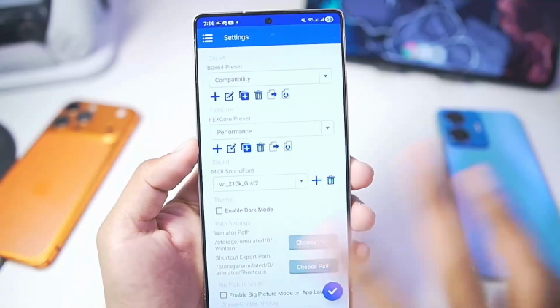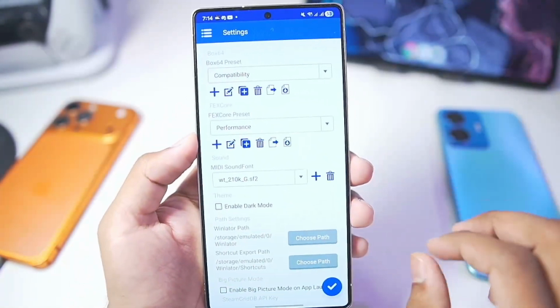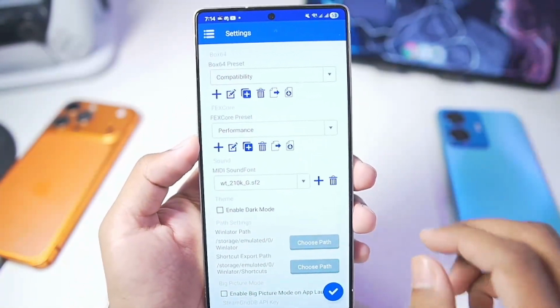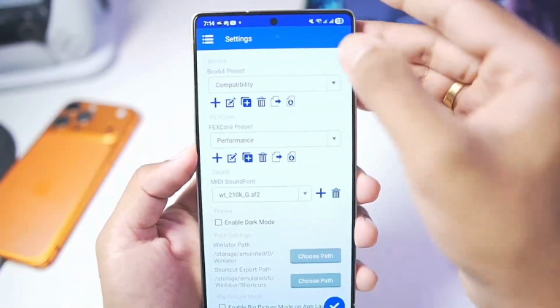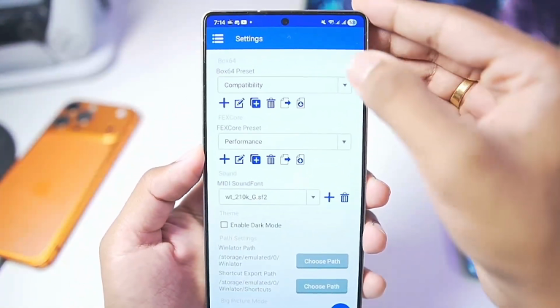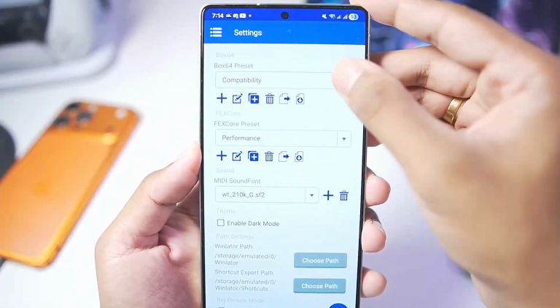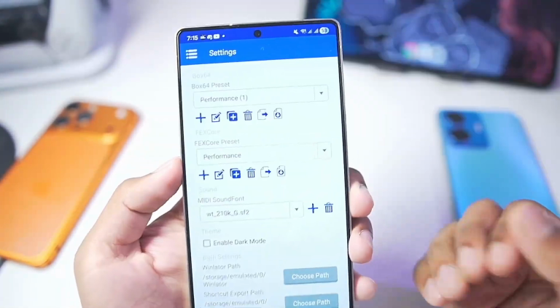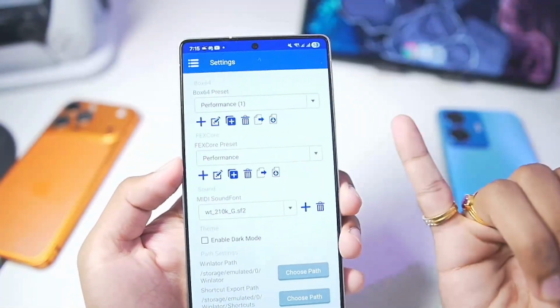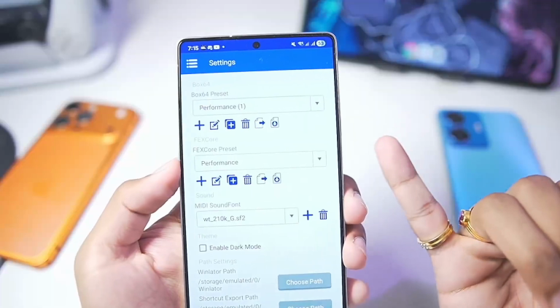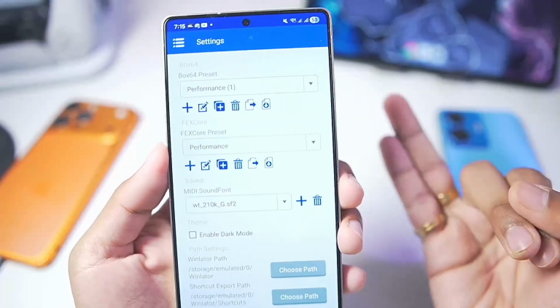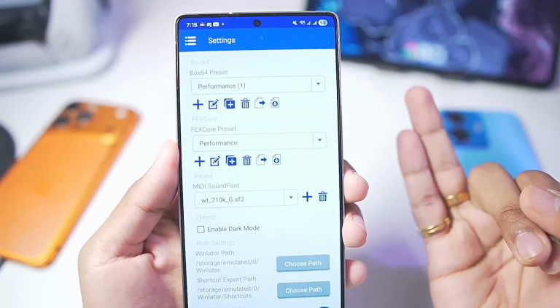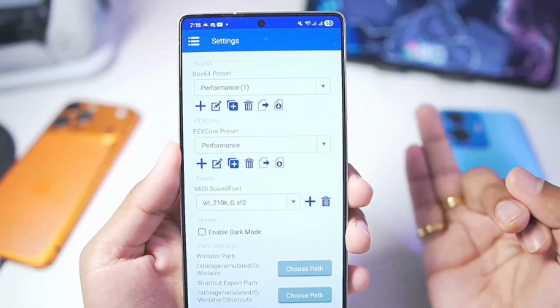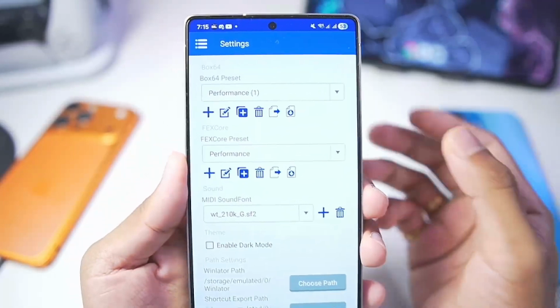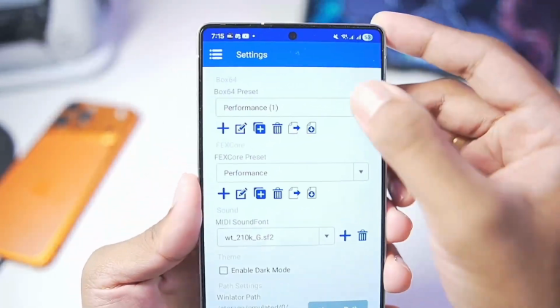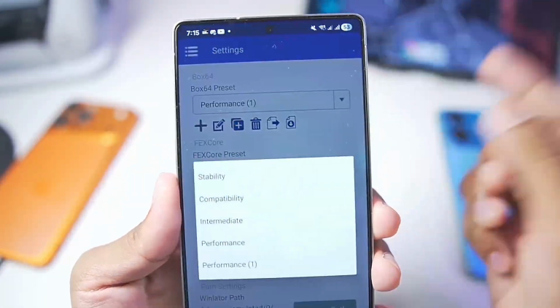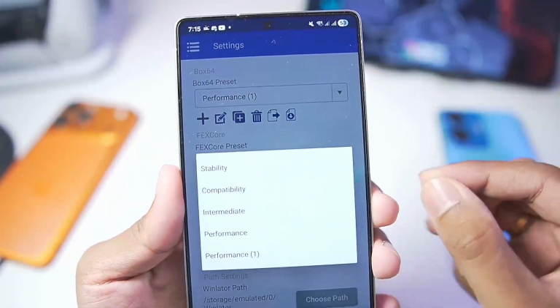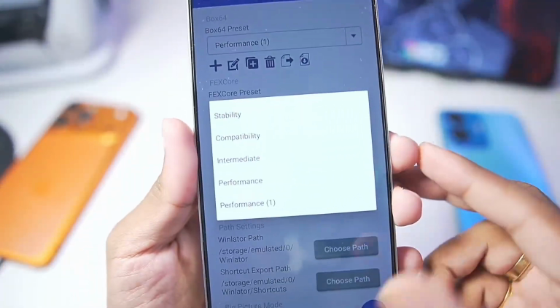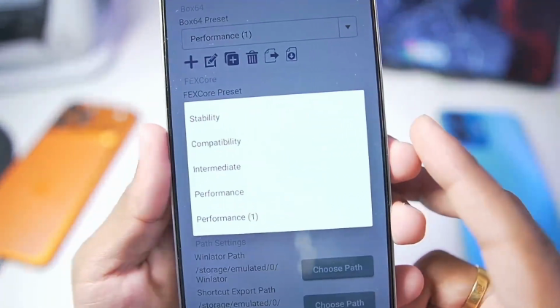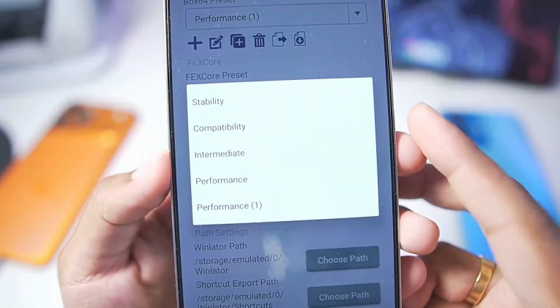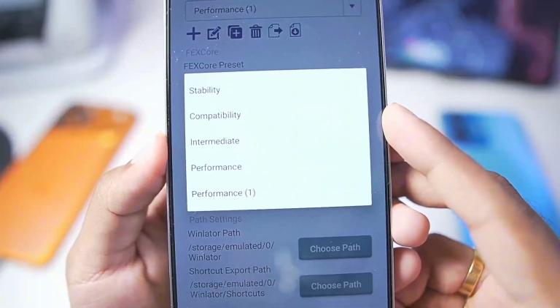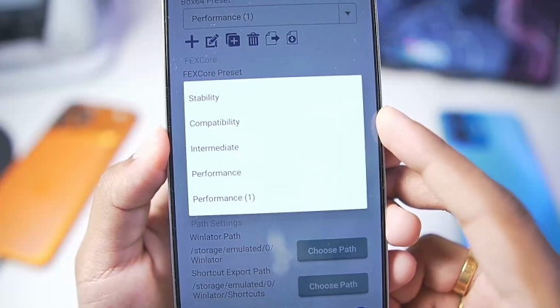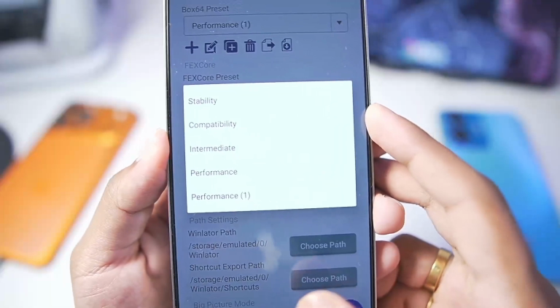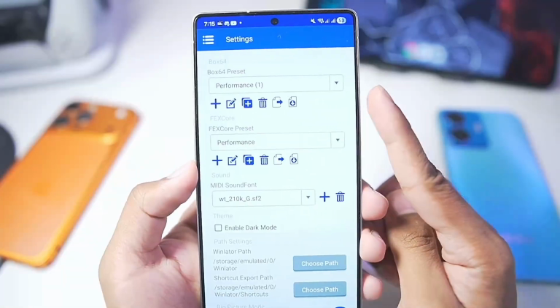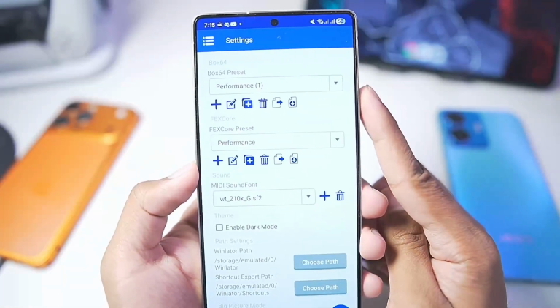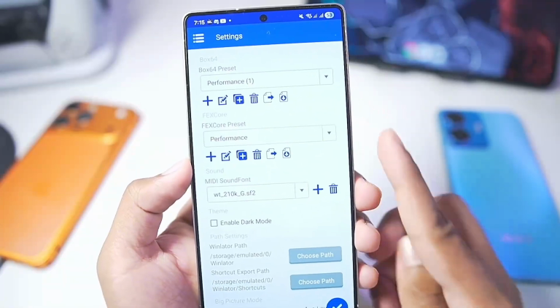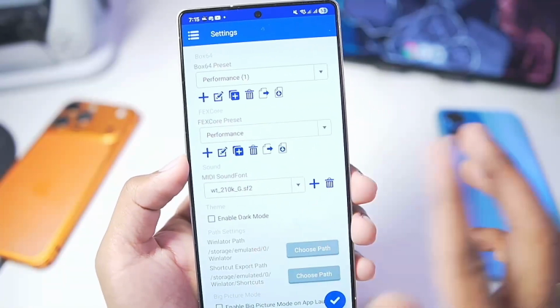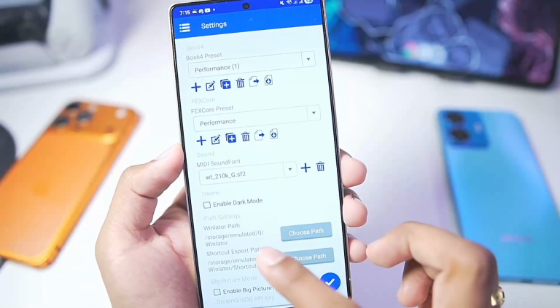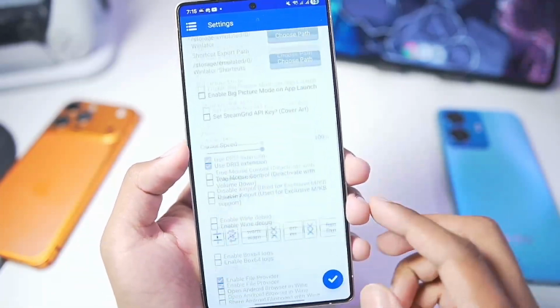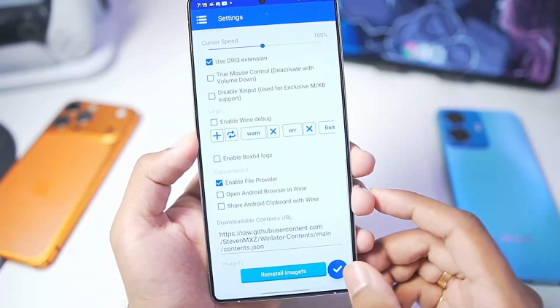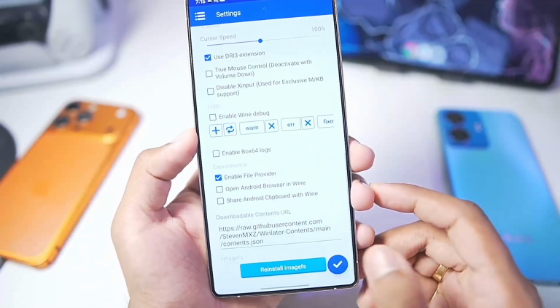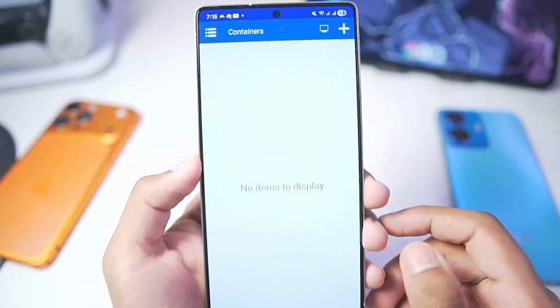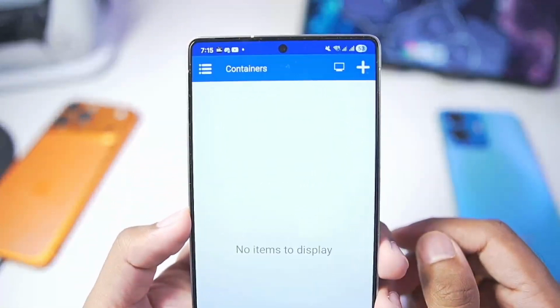Now these are universal settings — make sure to use these for better compatibility and performance in all games. But for Ubisoft games, you'll need to go with the compatibility preset for Box64 only. Once that has been done, simply tap on the tick mark button.